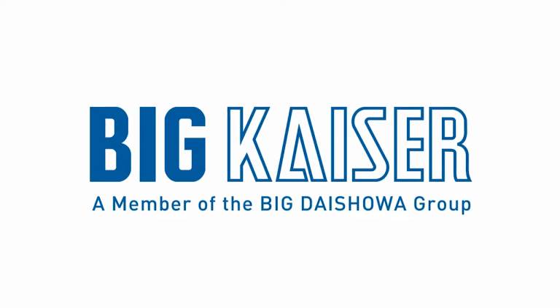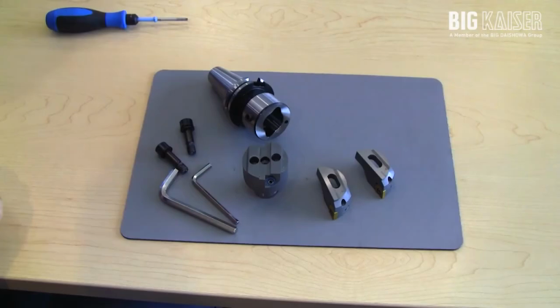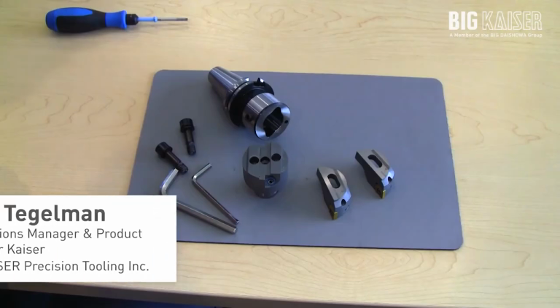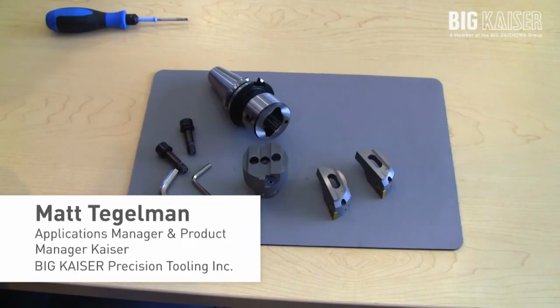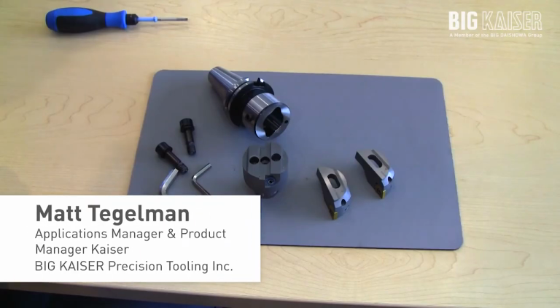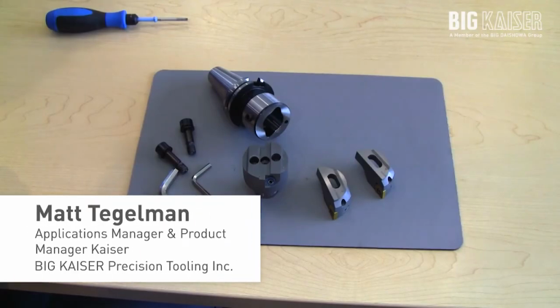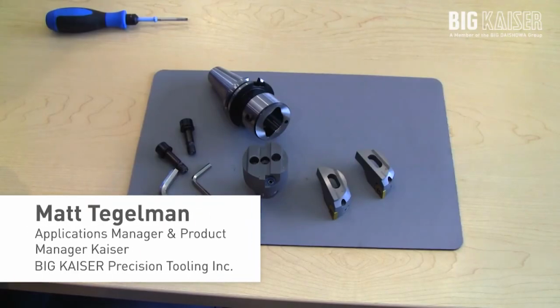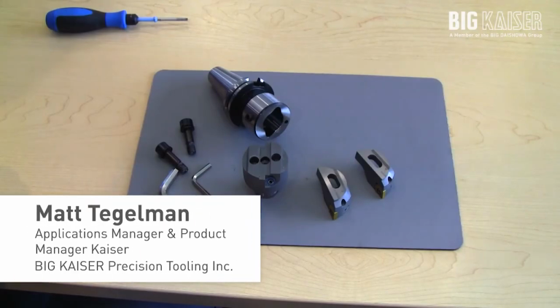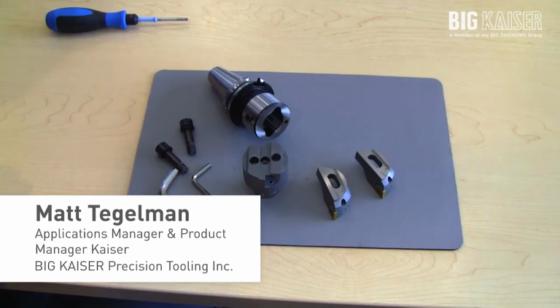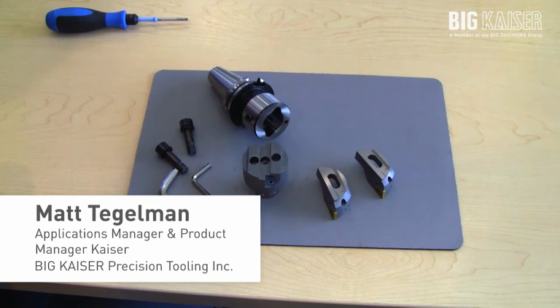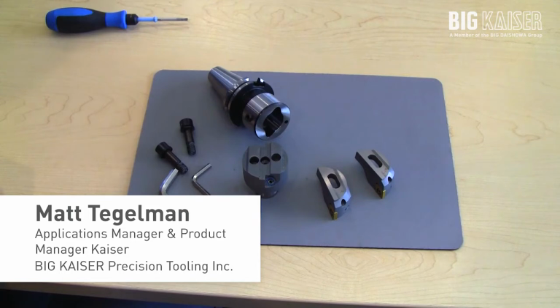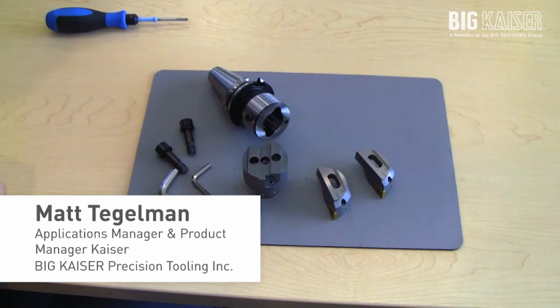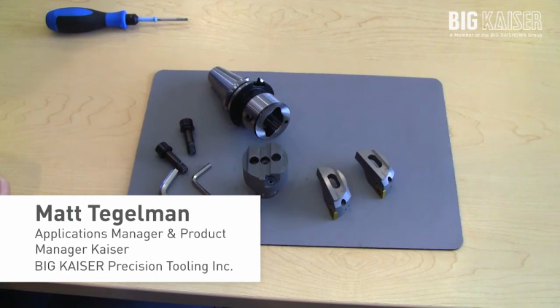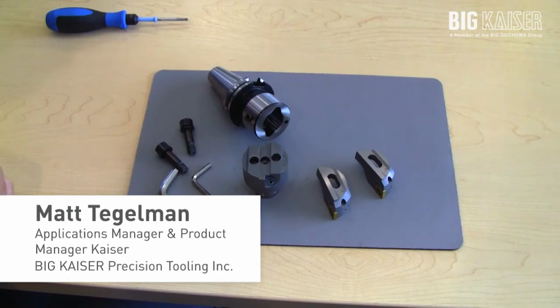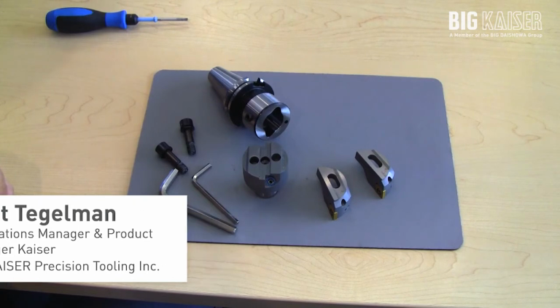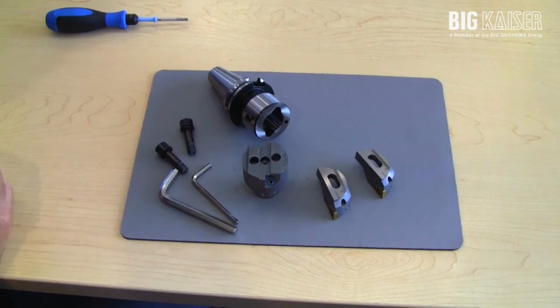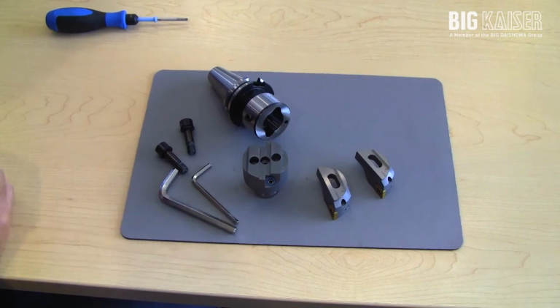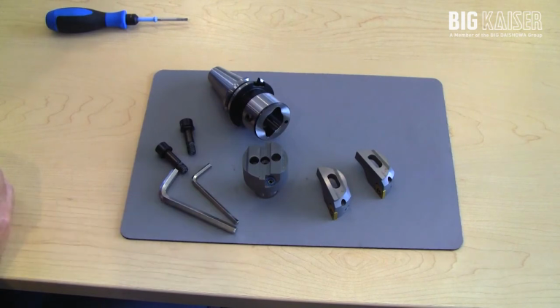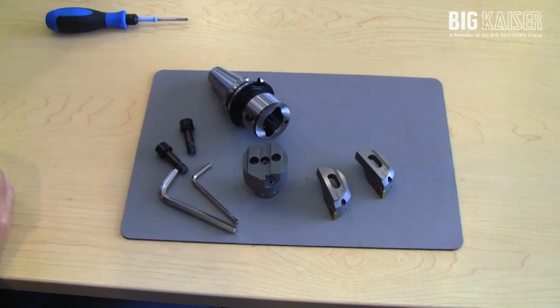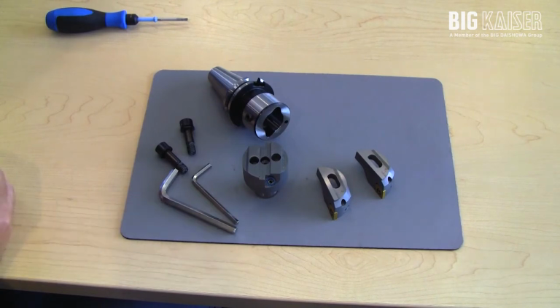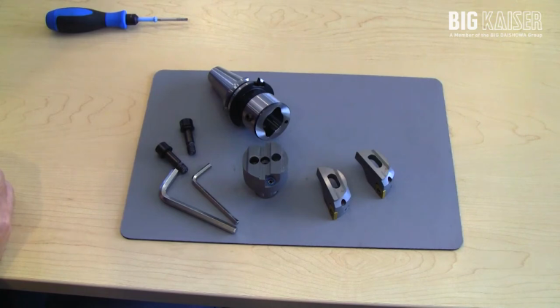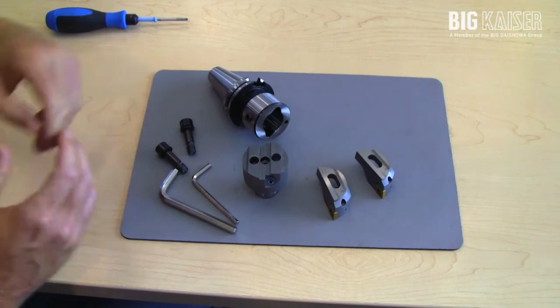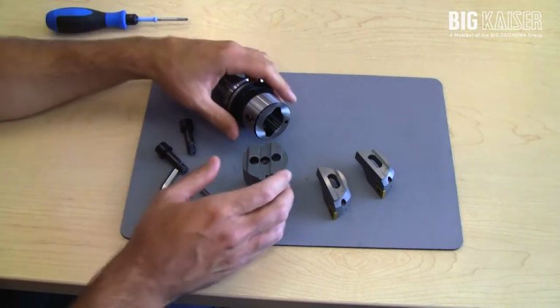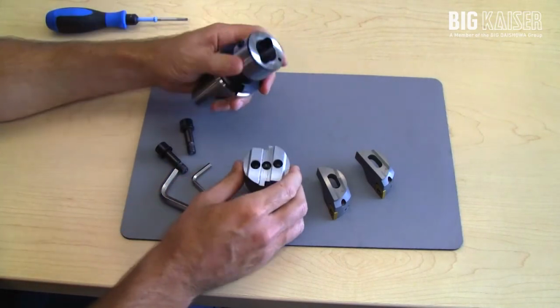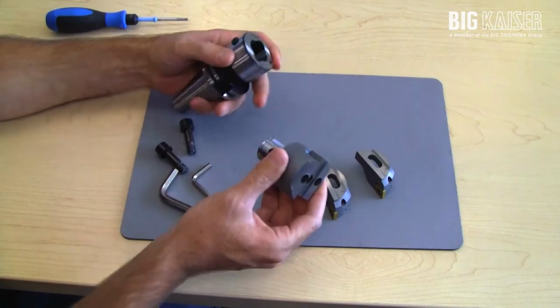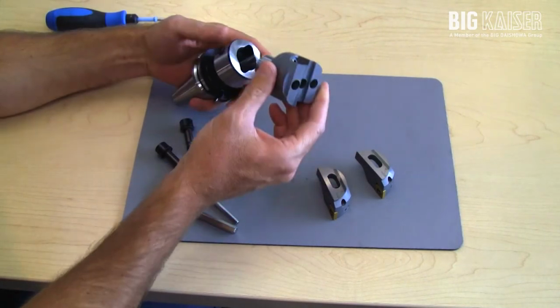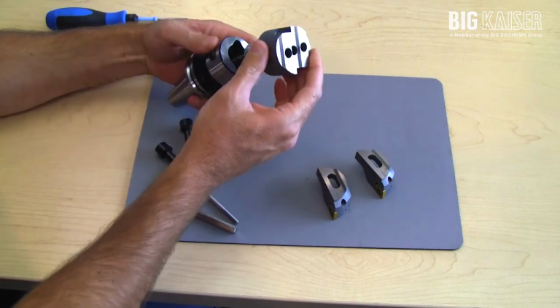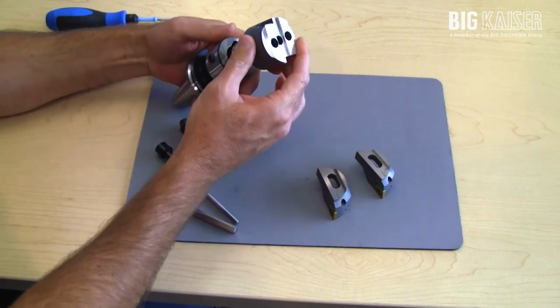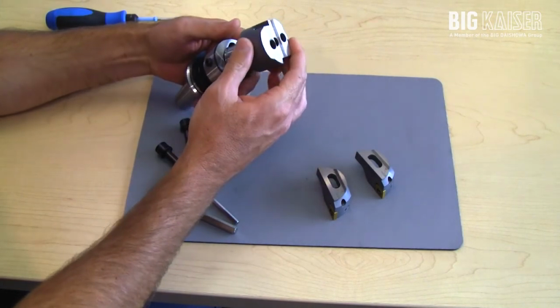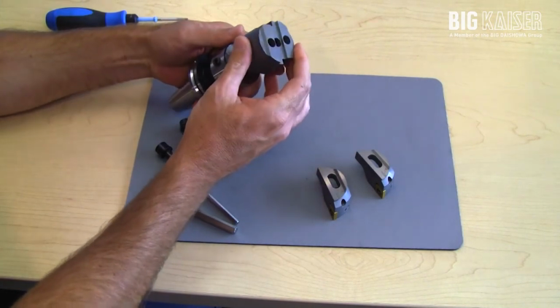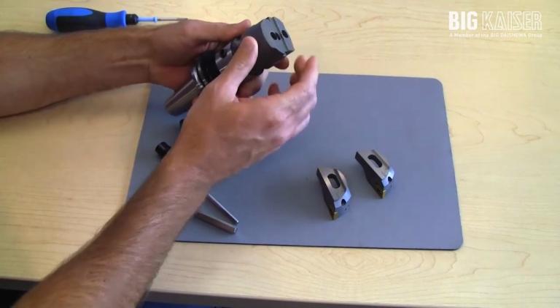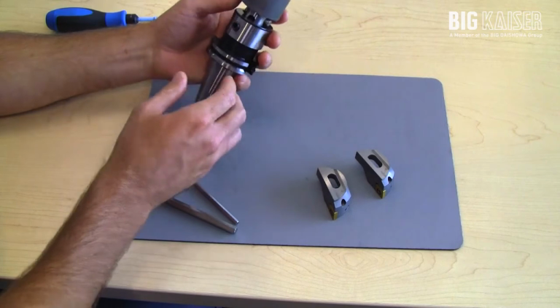Hi, this is Matt with BigKaiser Precision Tooling. Here I'm going to demonstrate the assembly procedure for the Series 315 TWN rough boring heads. First, we'll go over assembling the head to the shank.